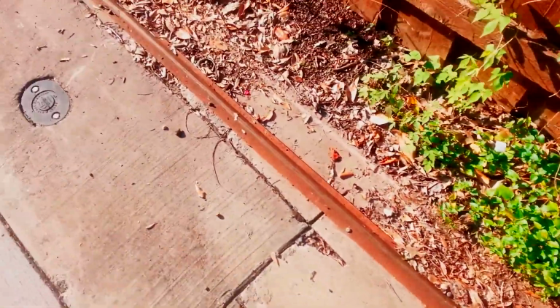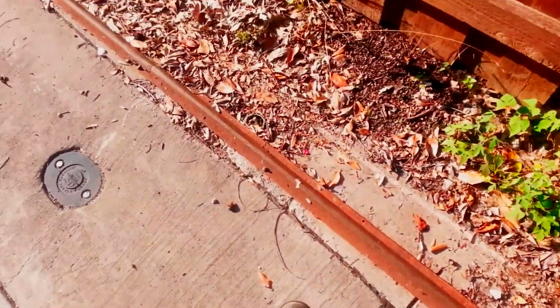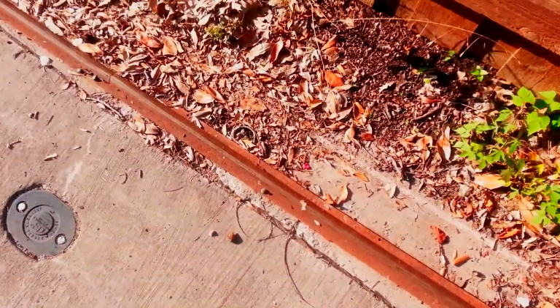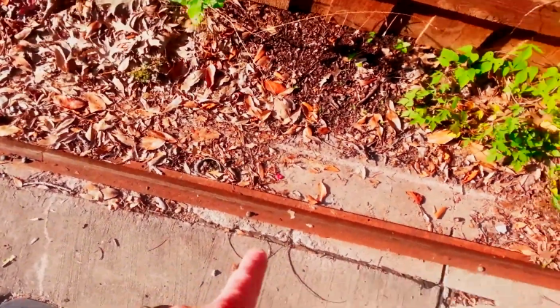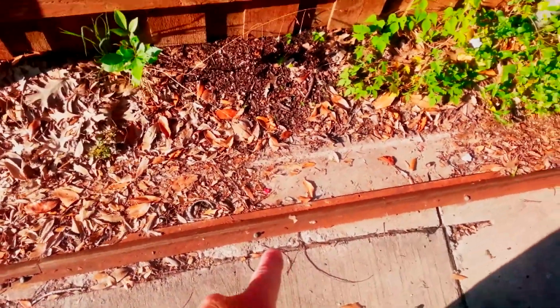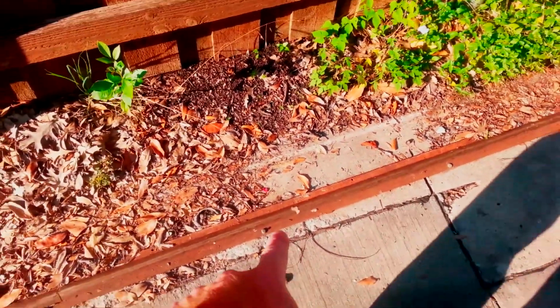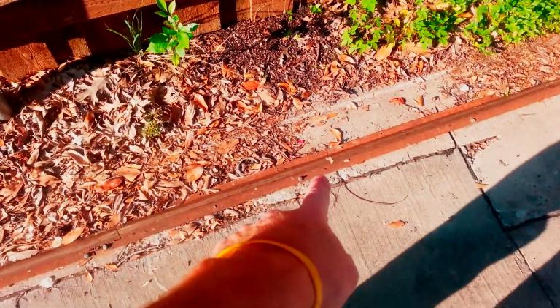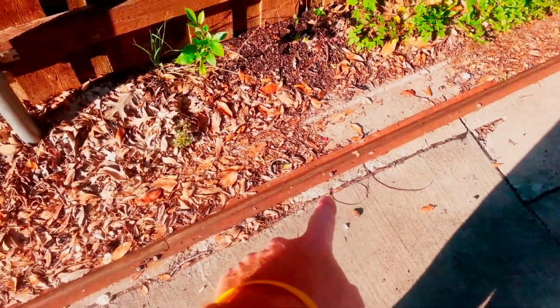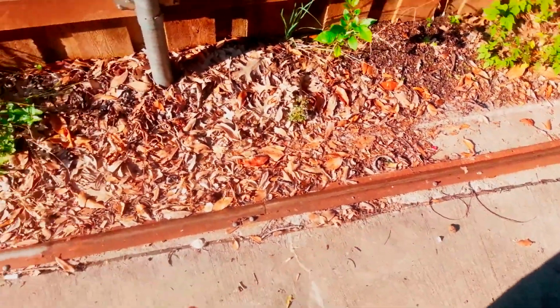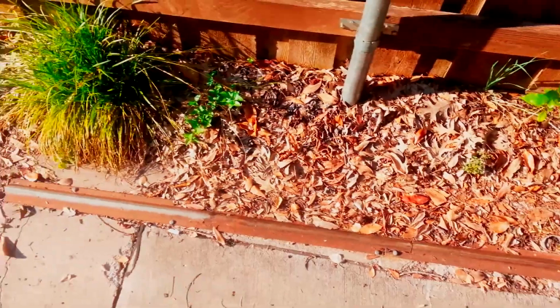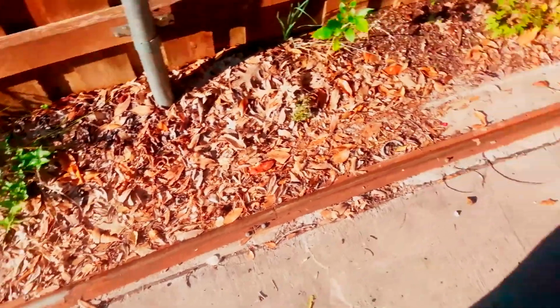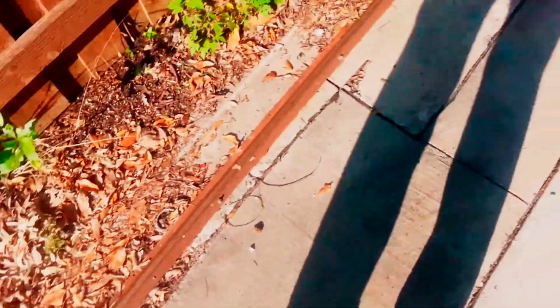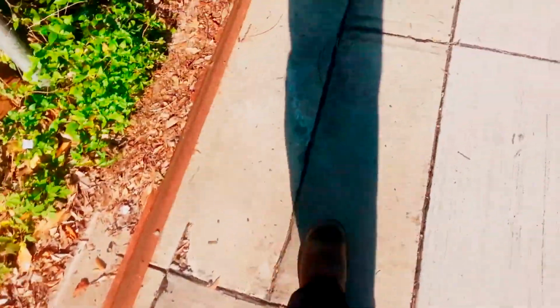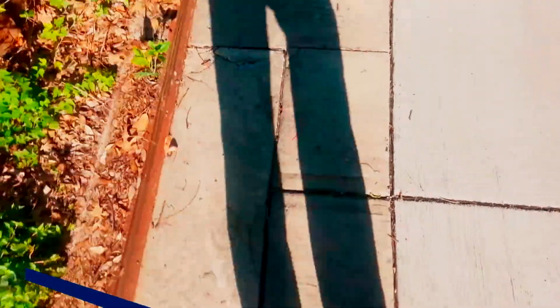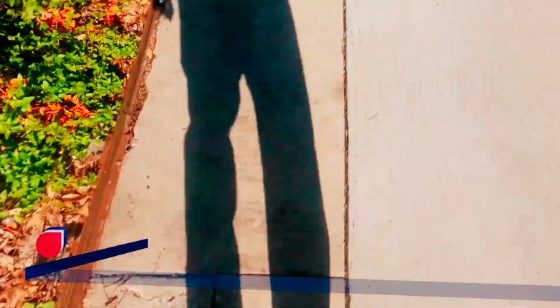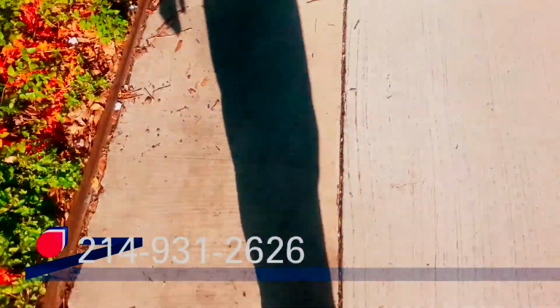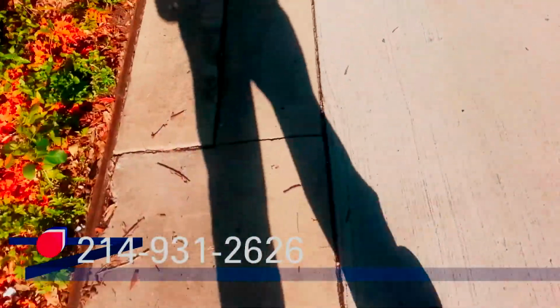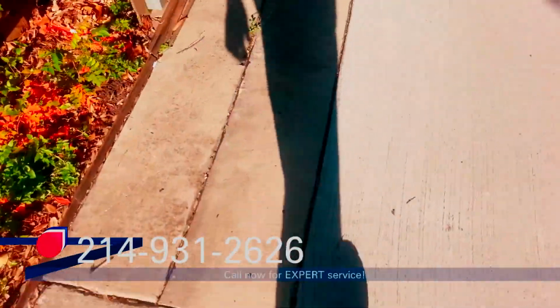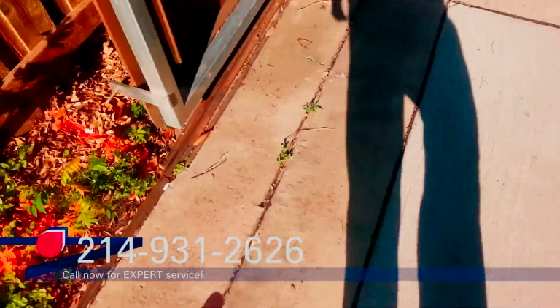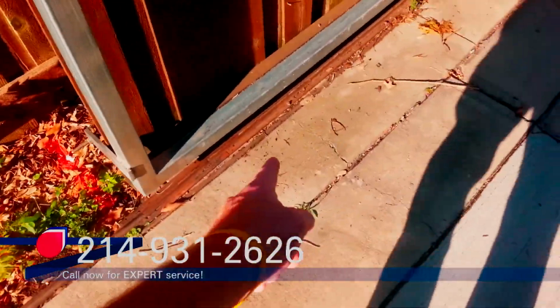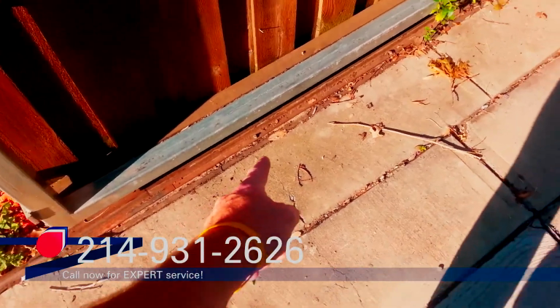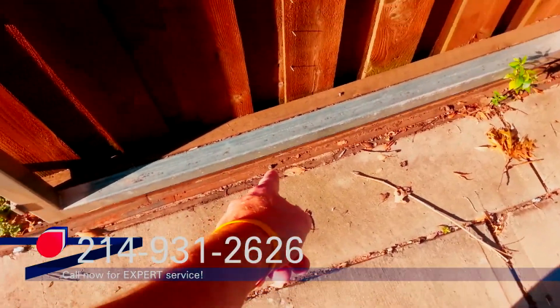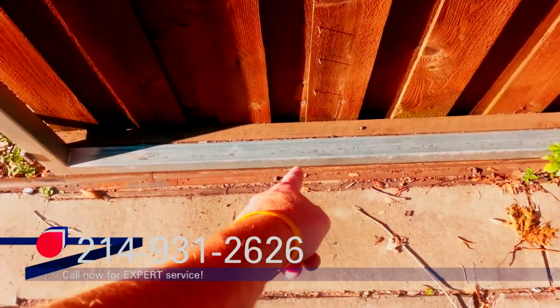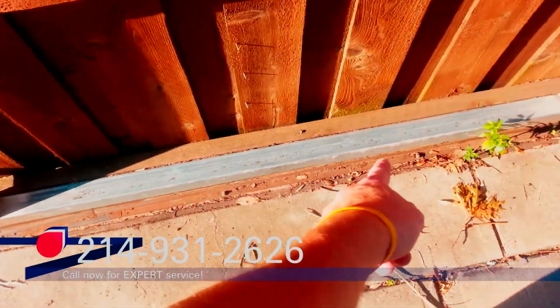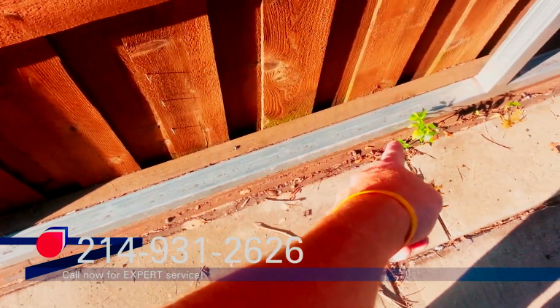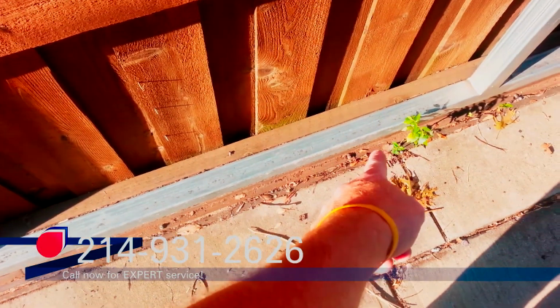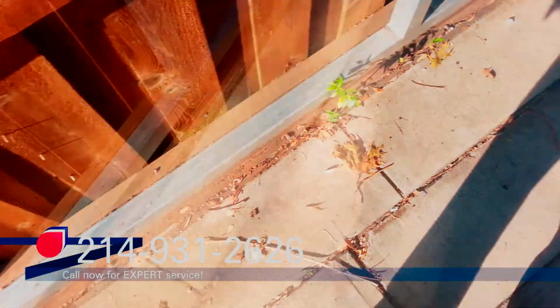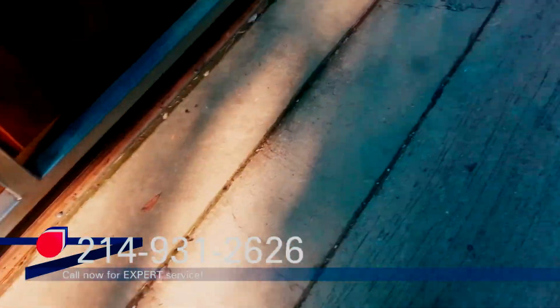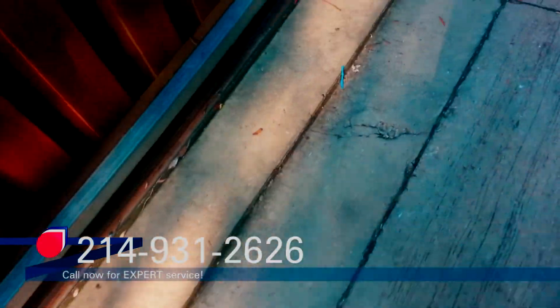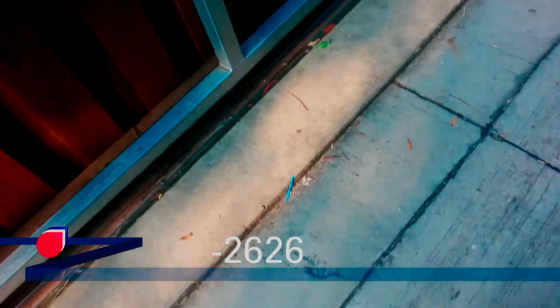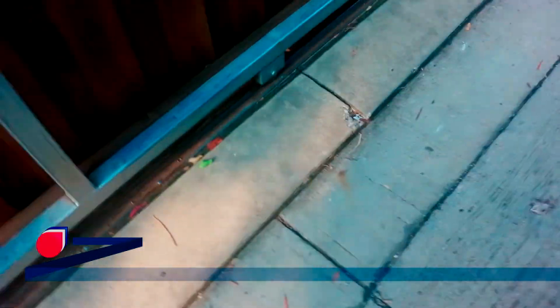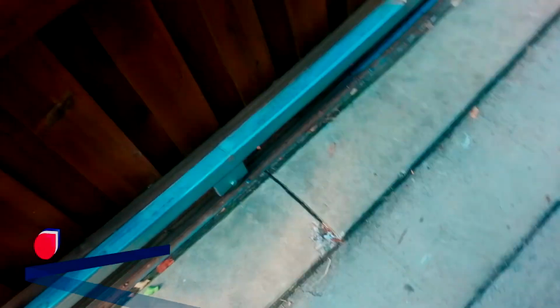We'll come back and nail these nail ends back in — that one's loose, these are loose up here as well, and that one's loose right there too. Track looks okay other than that.